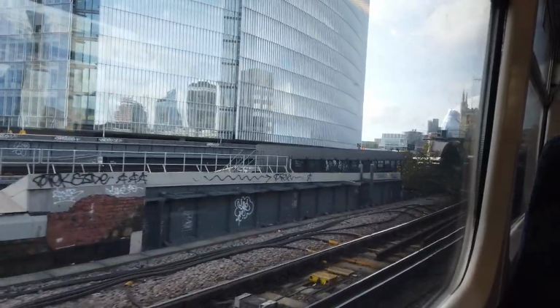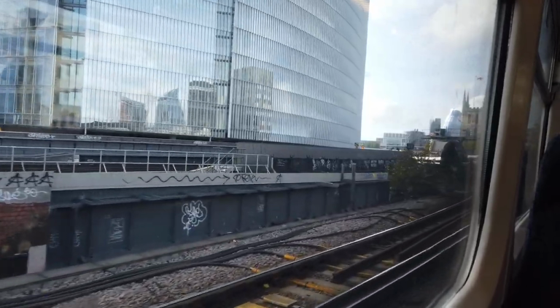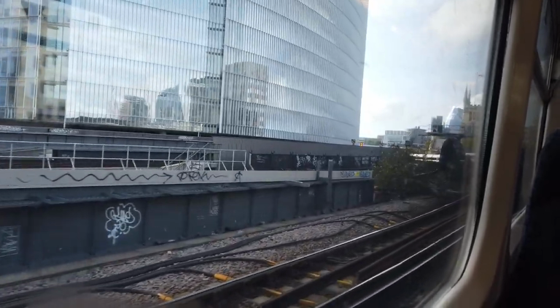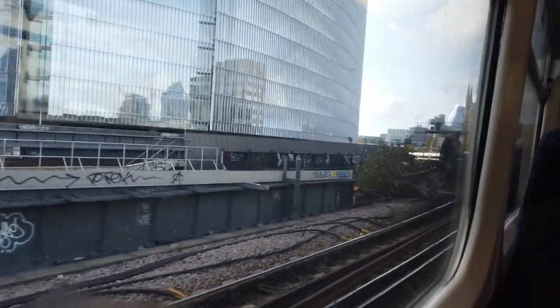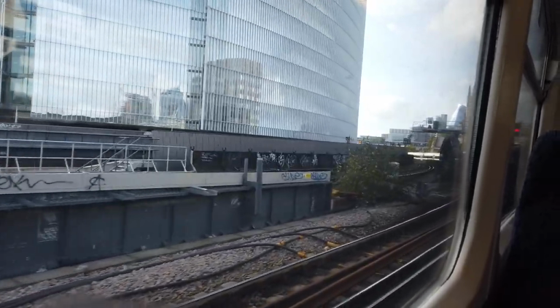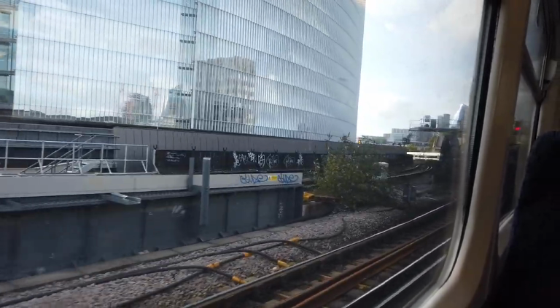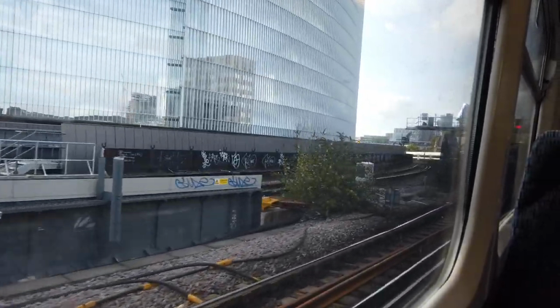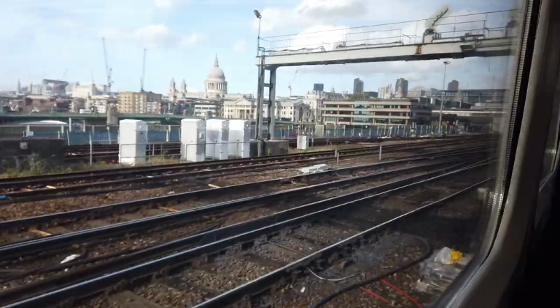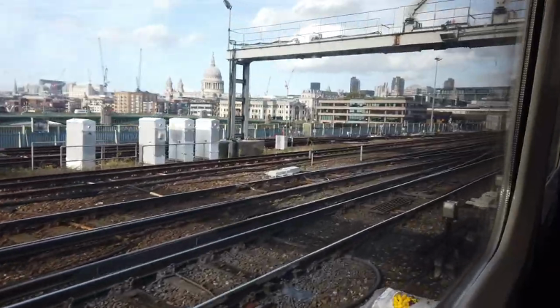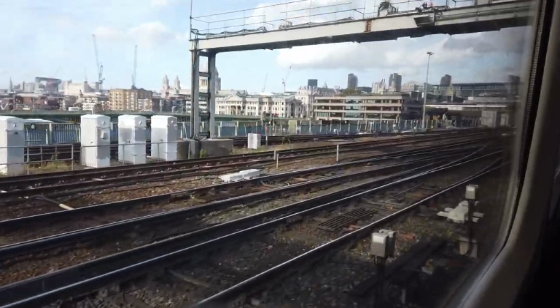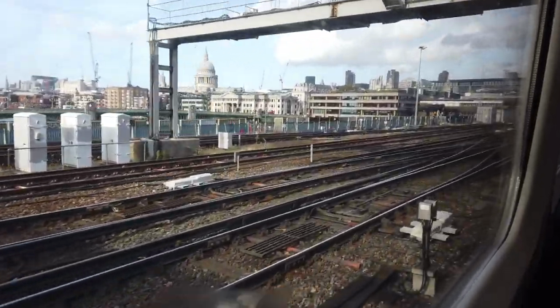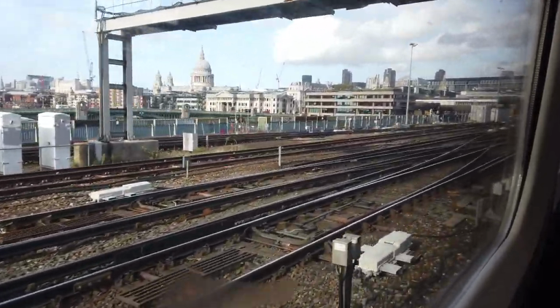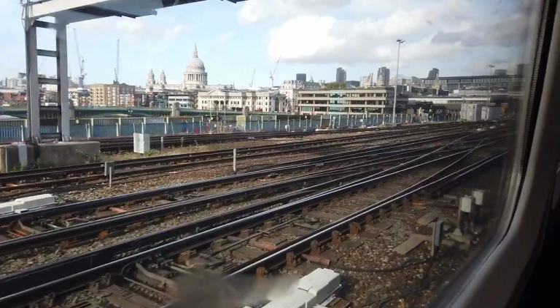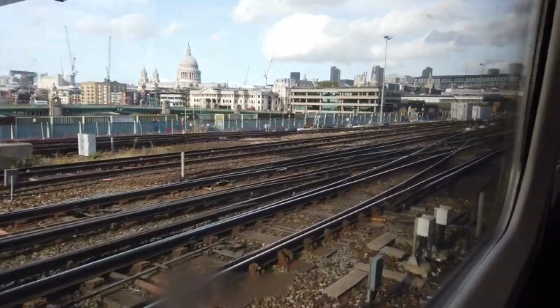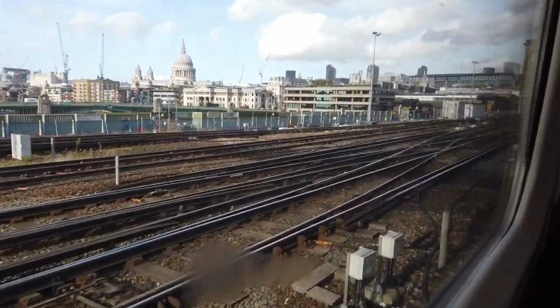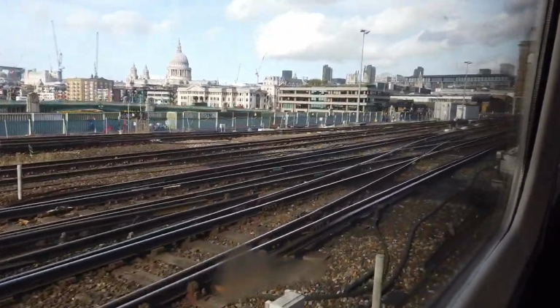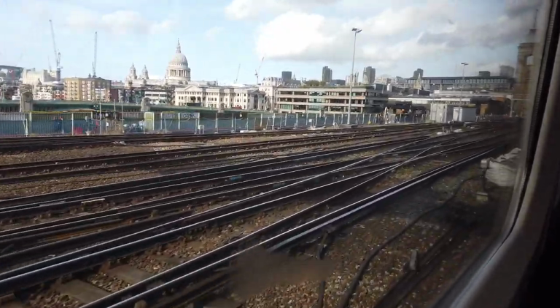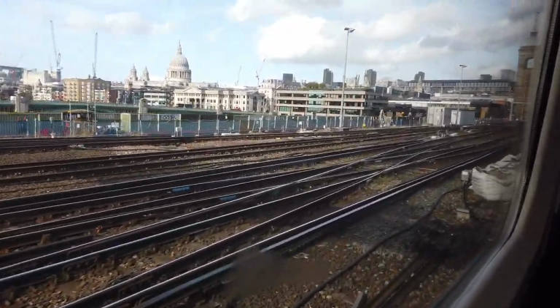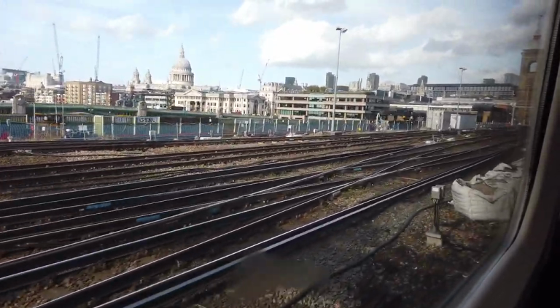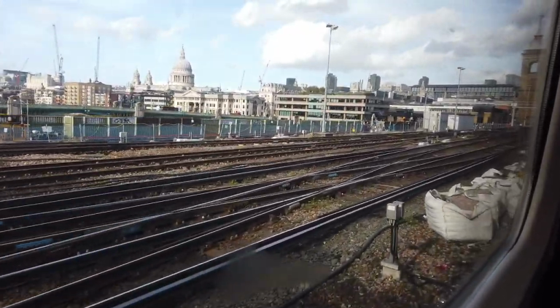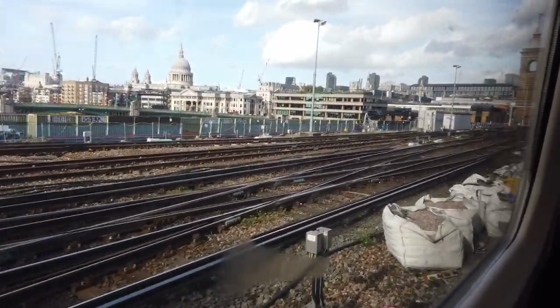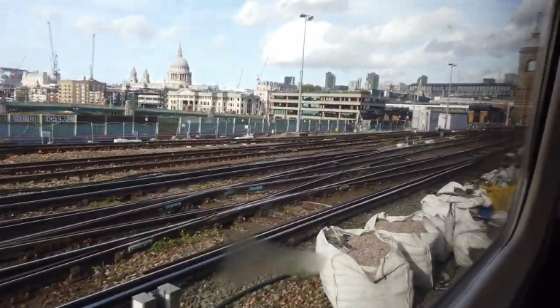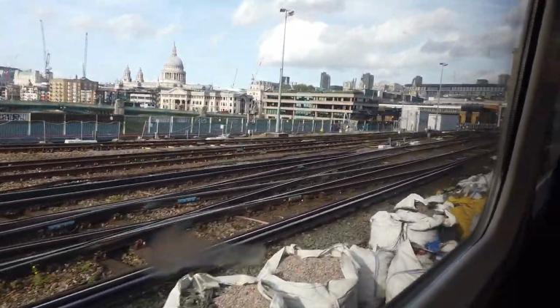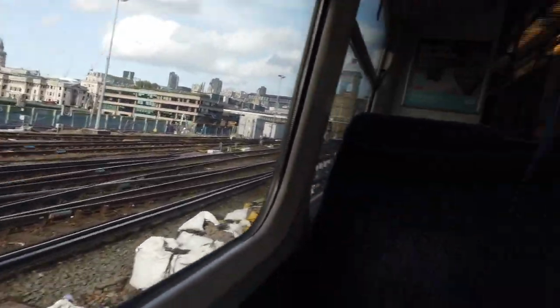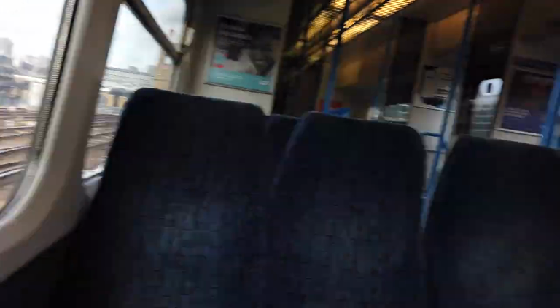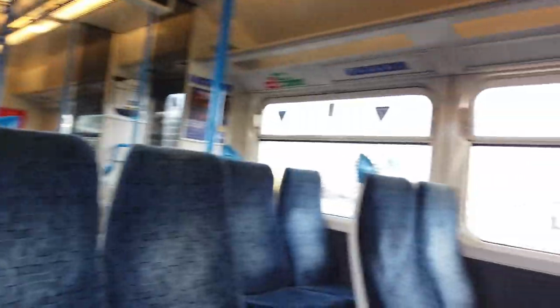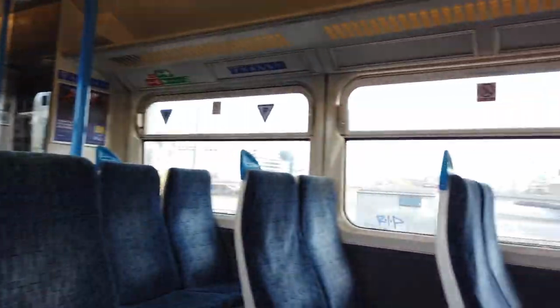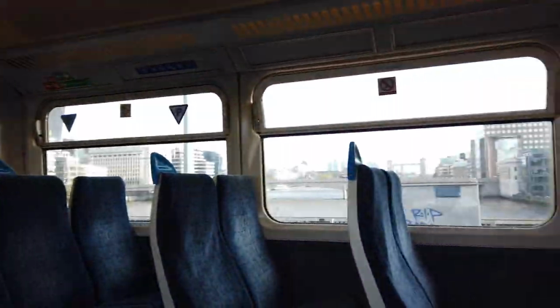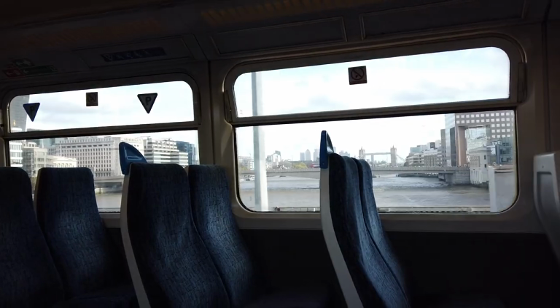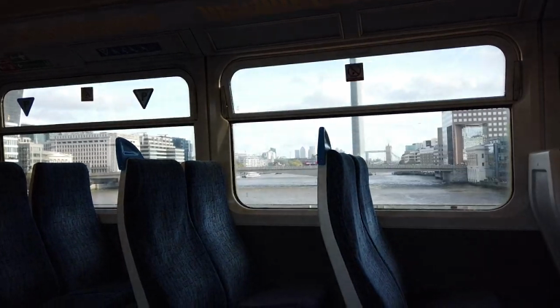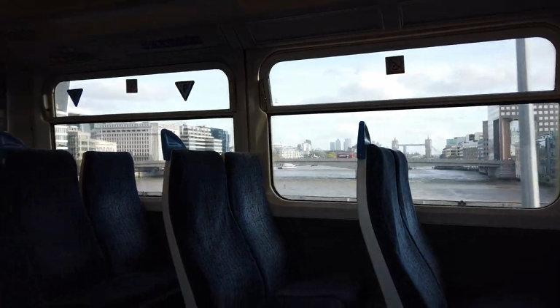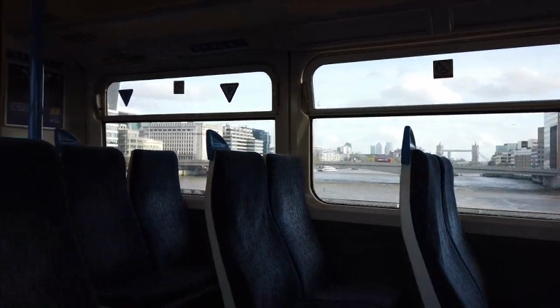That is where we'll be heading next, and we'll be crossing the Thames along the way. As you can see, London Bridge, which we just went over.